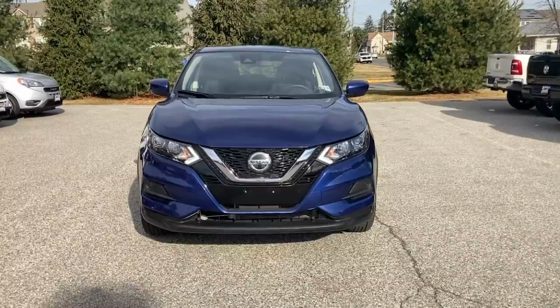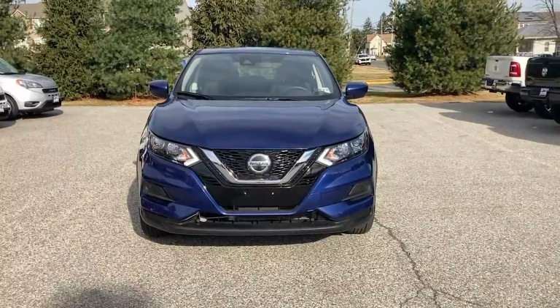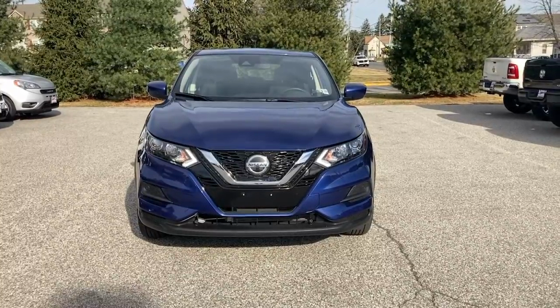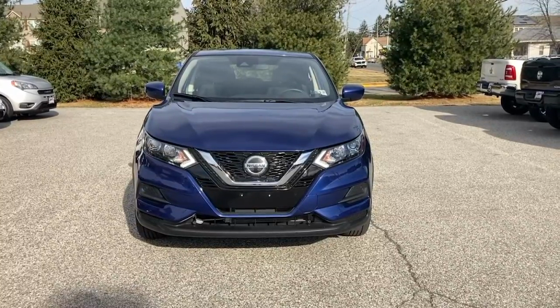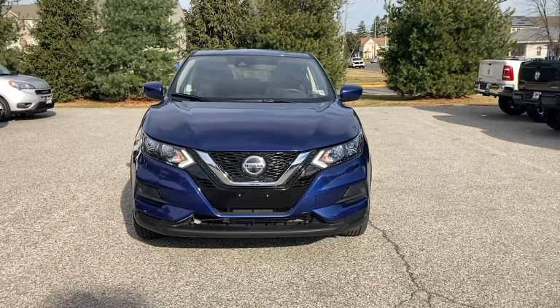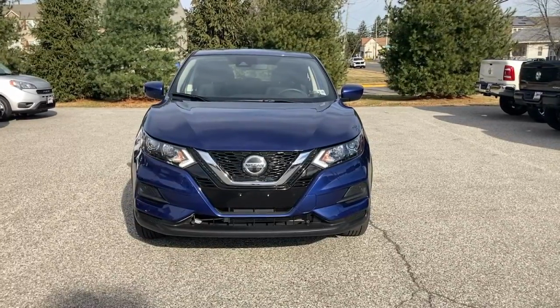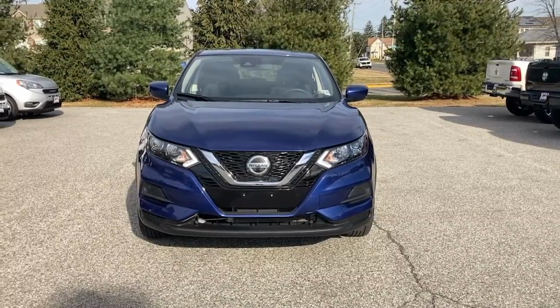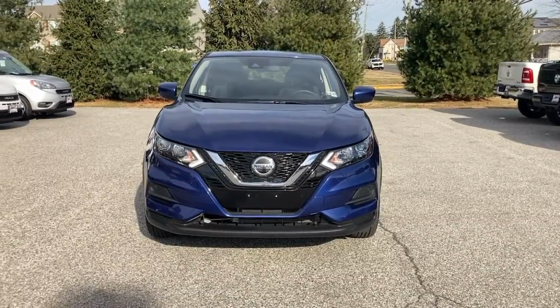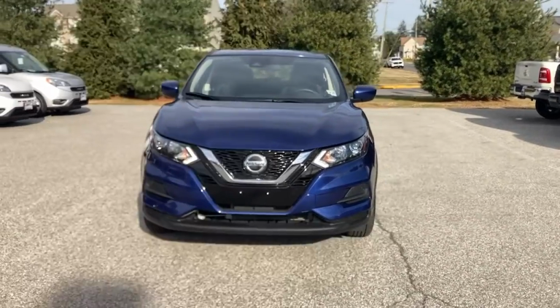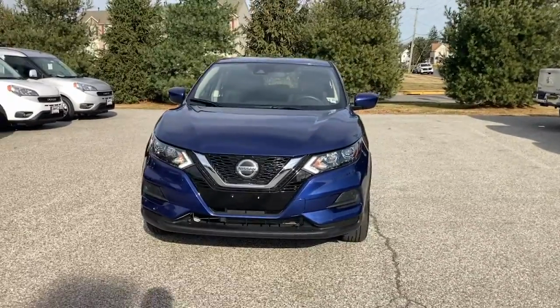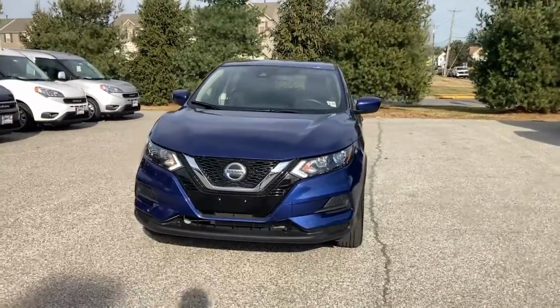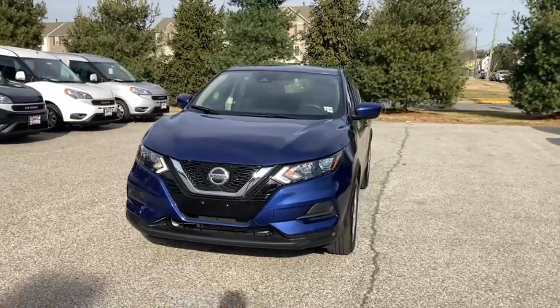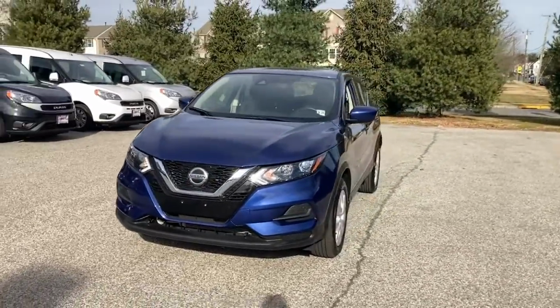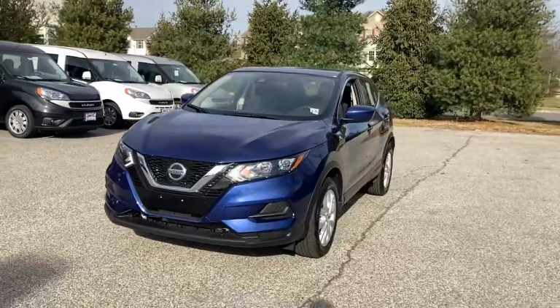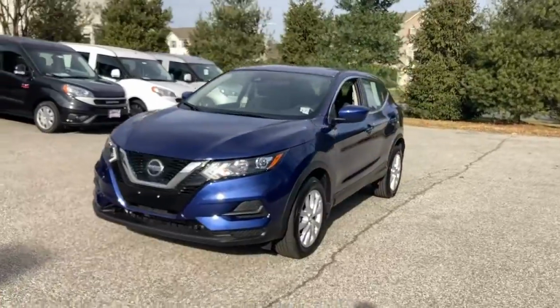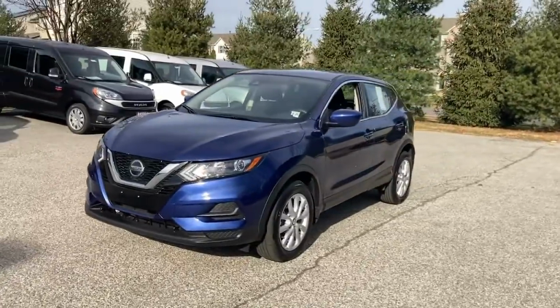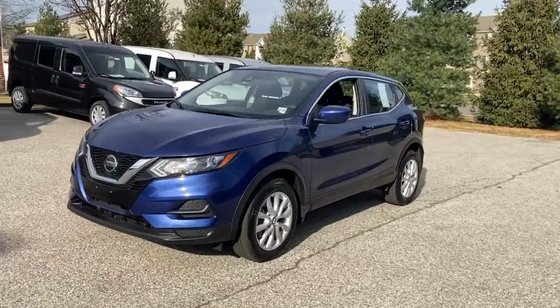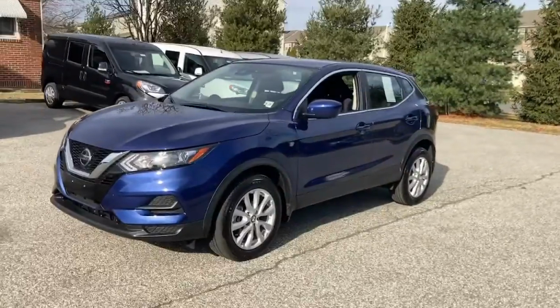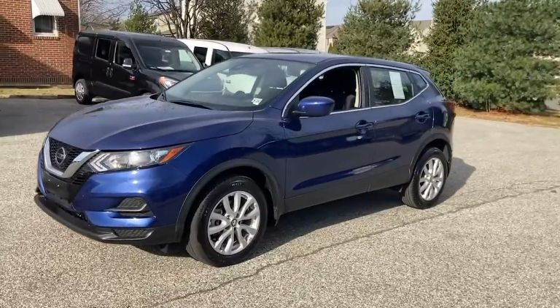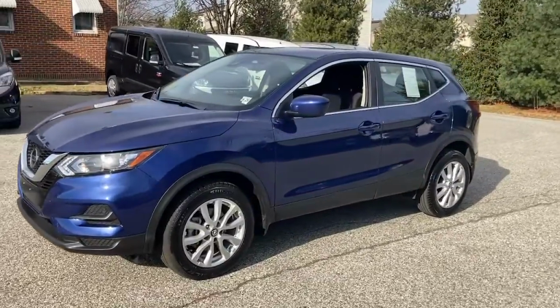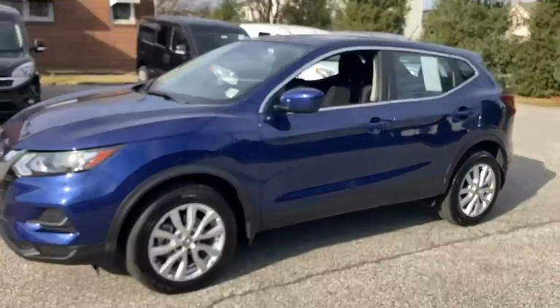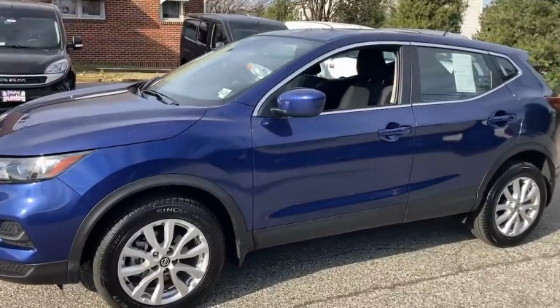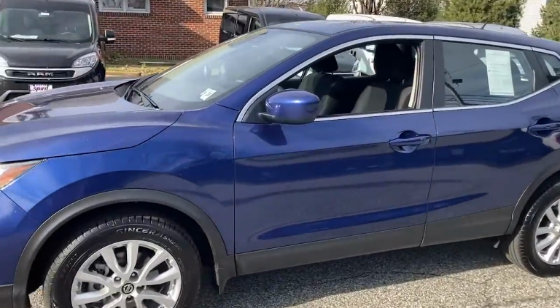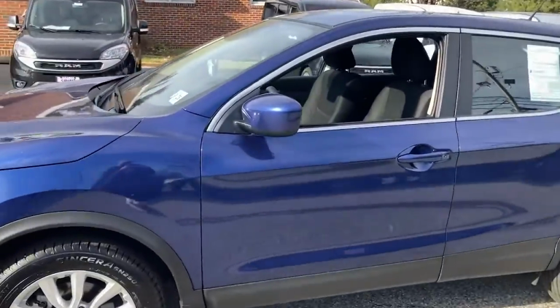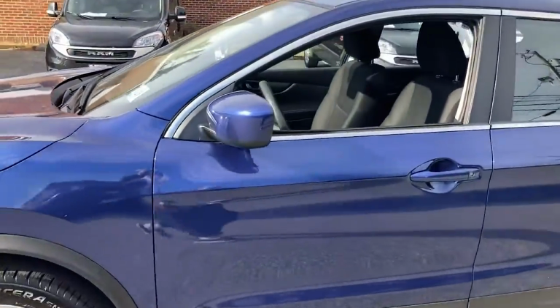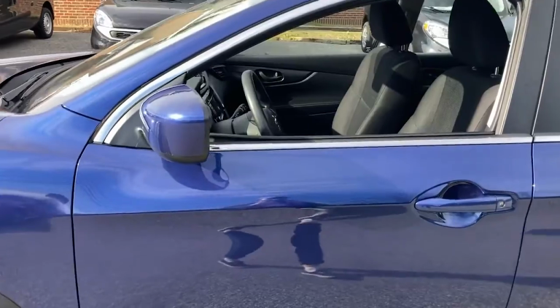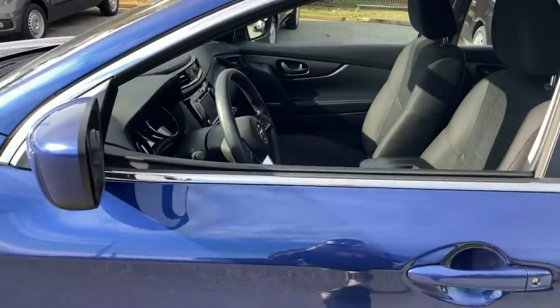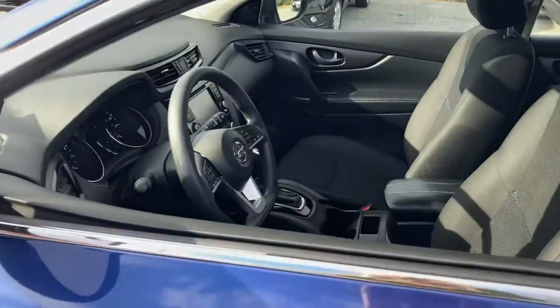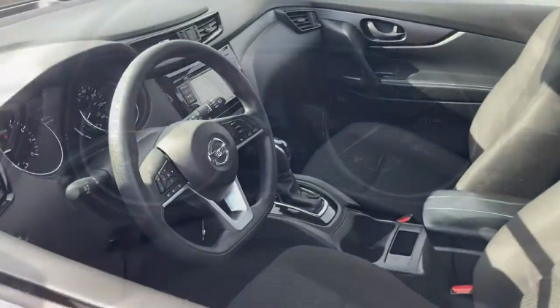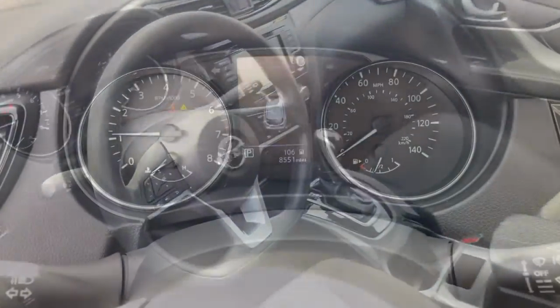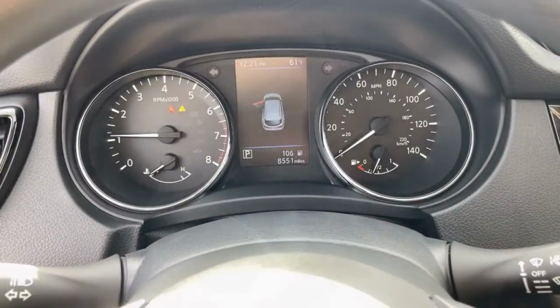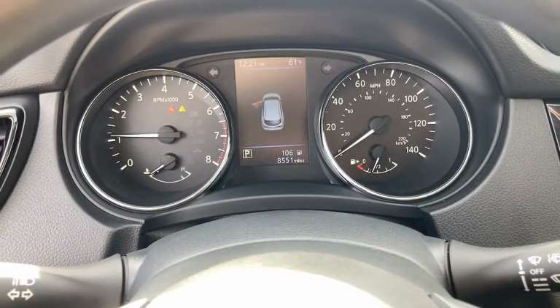Check out this 2020 Nissan Rogue Sport. With less than 10,000 miles on the odometer, this vehicle stands out from the rest. This feature-rich Rogue adds confidence and convenience to everyday life.